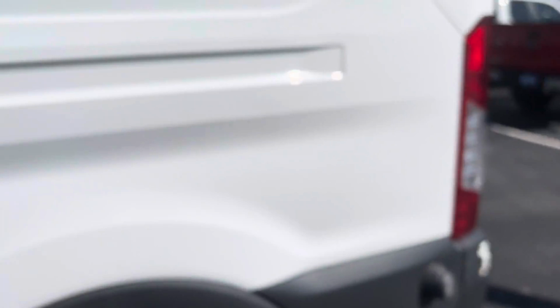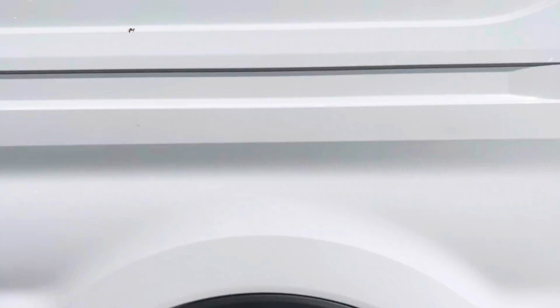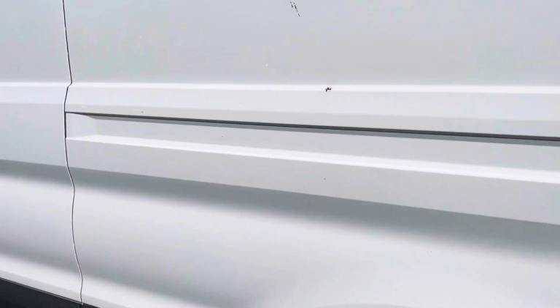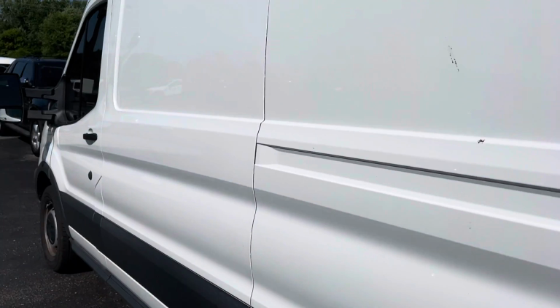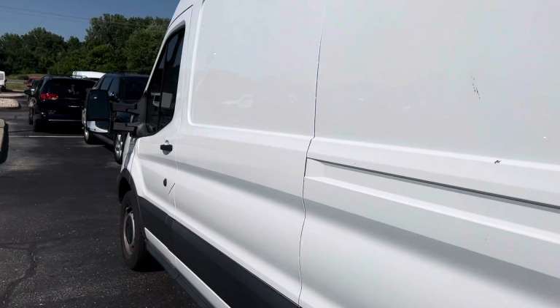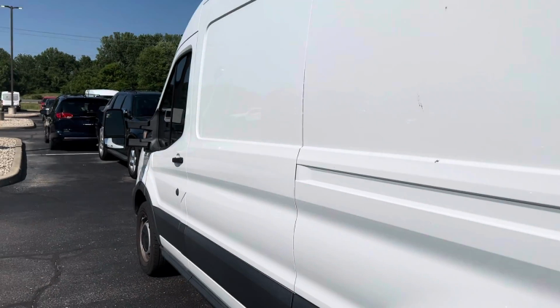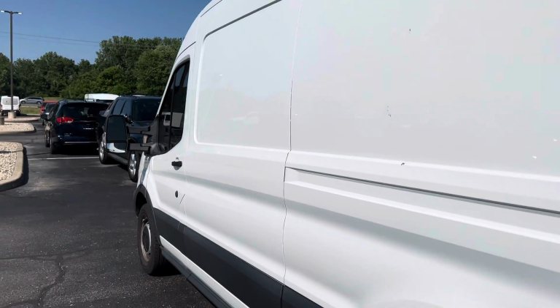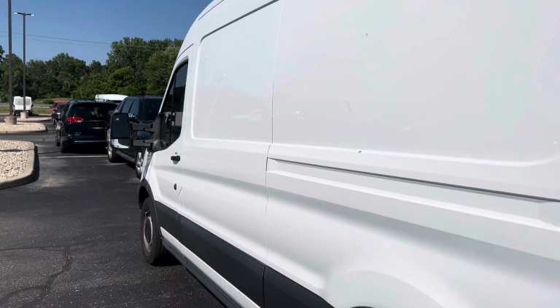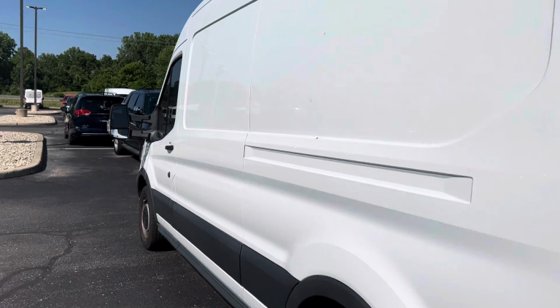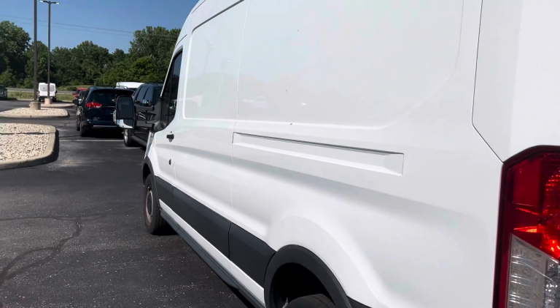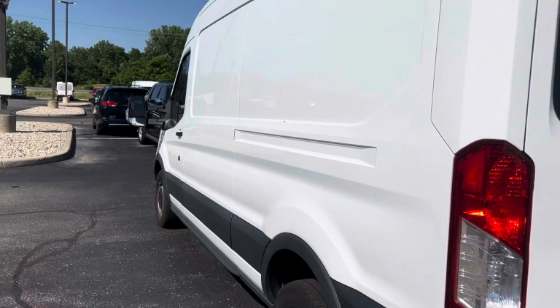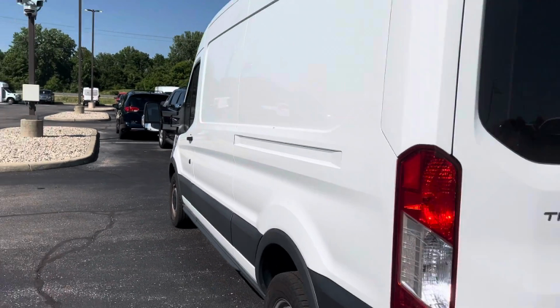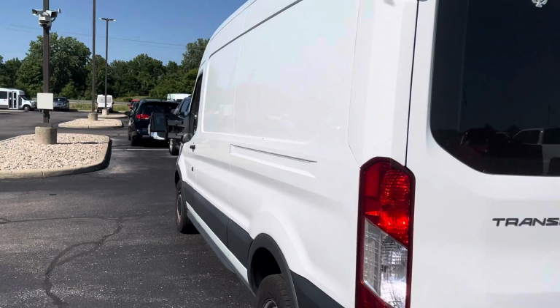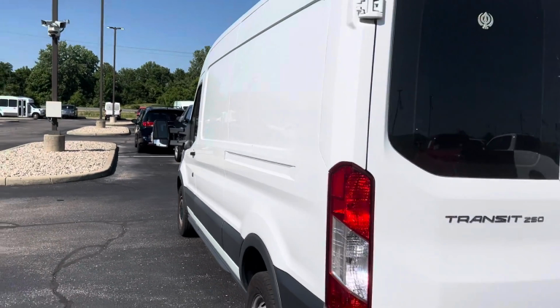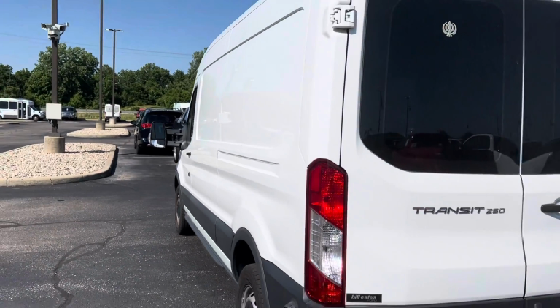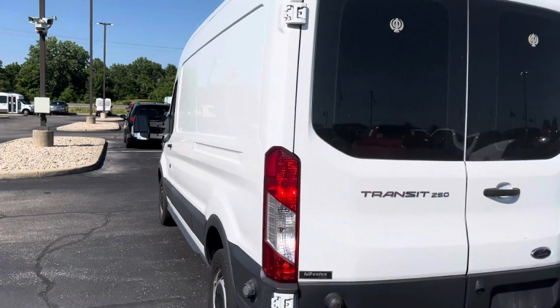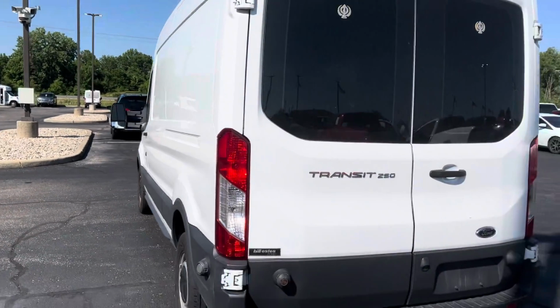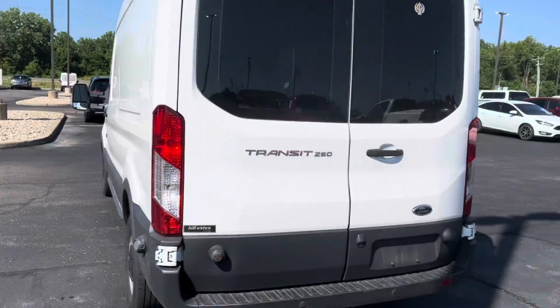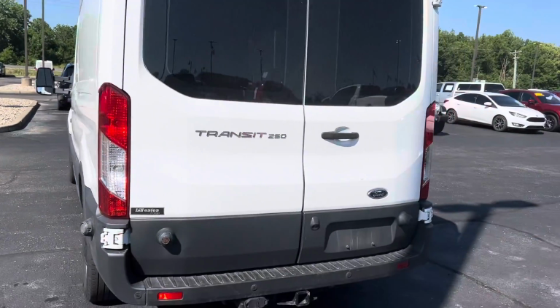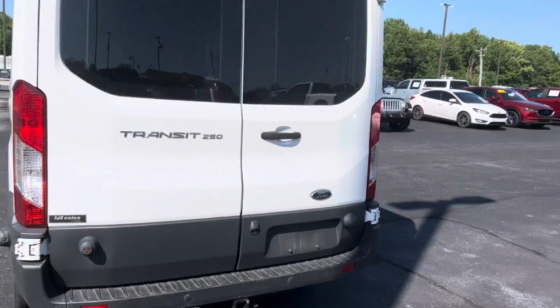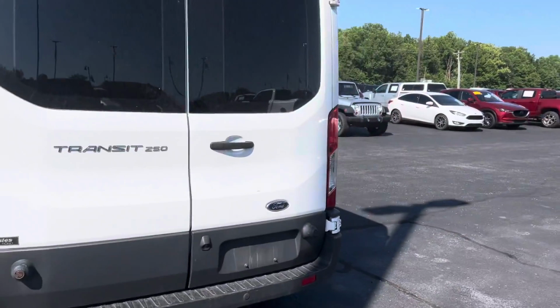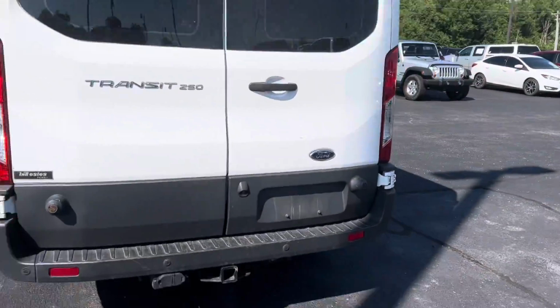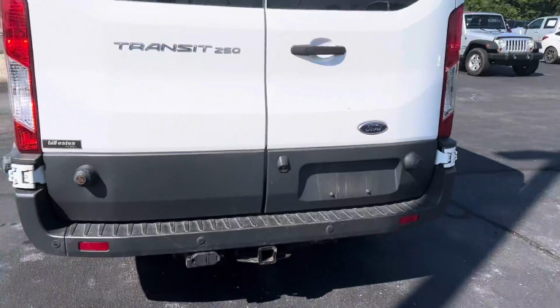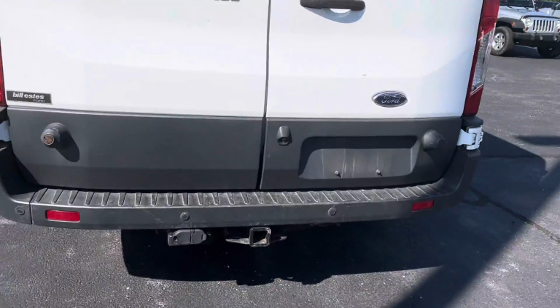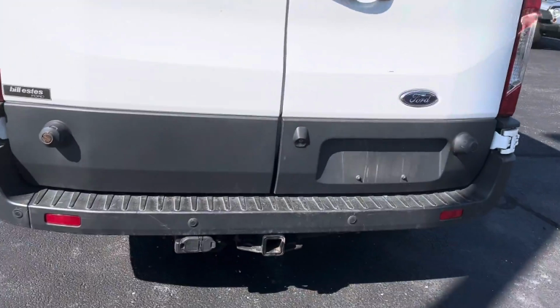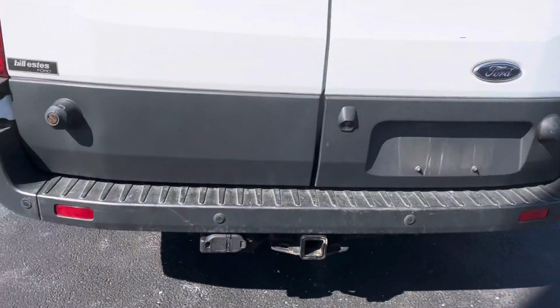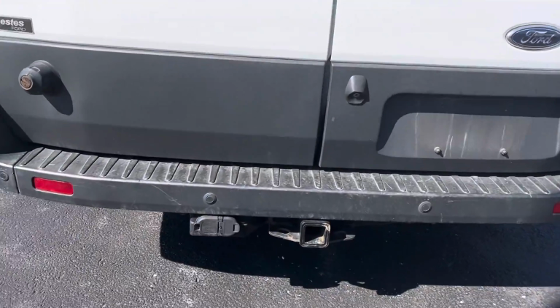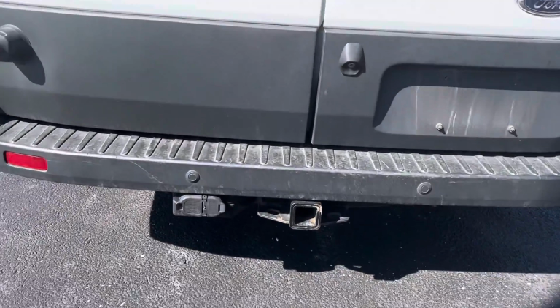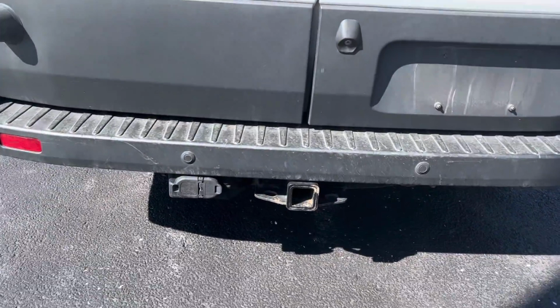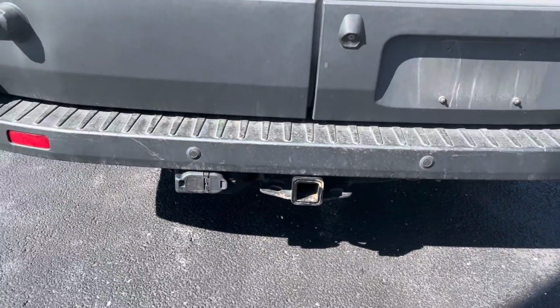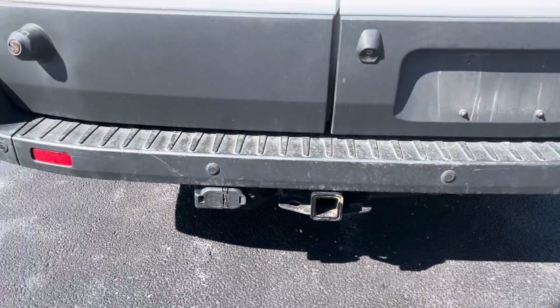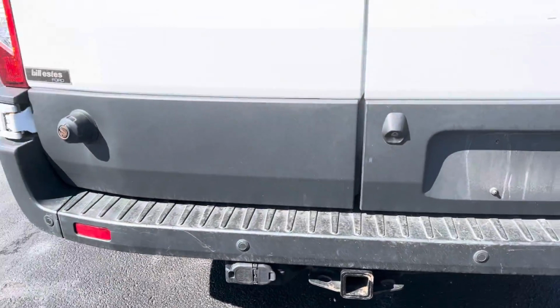Pretty good shape, as you can see, down the side of it. Rear glass, backup camera, and your tow hitch with wire and arms.